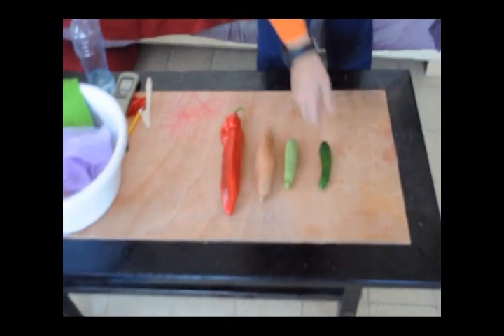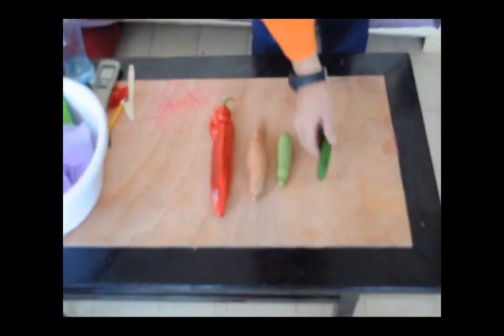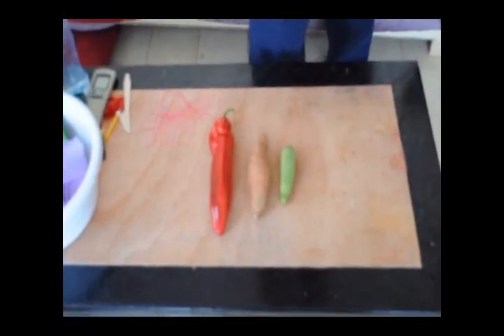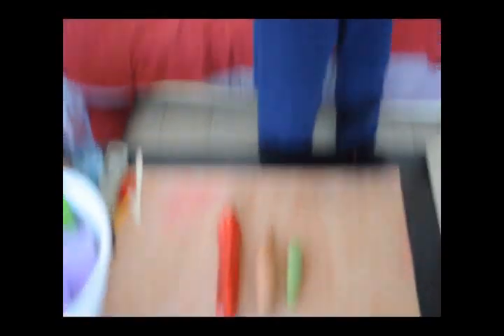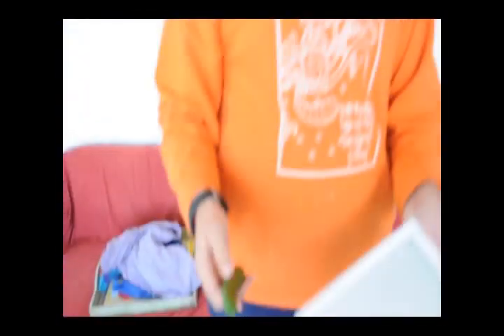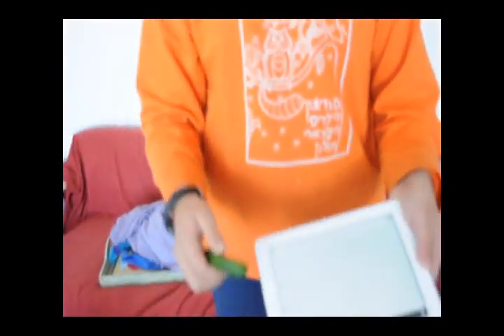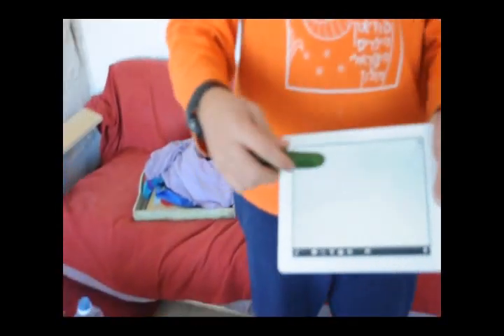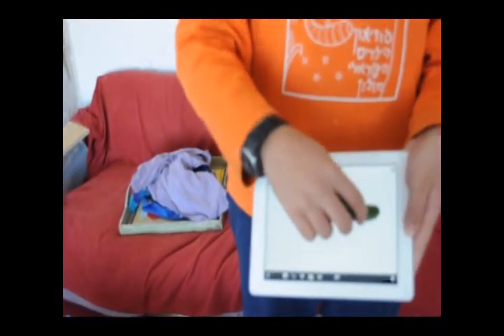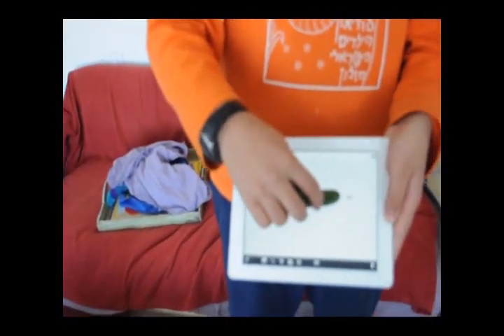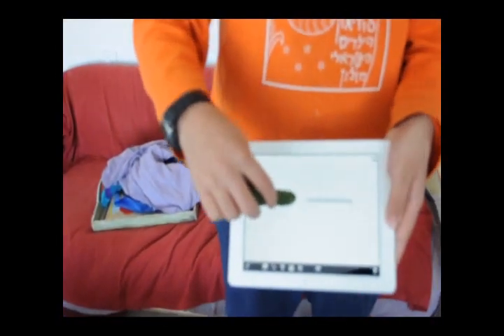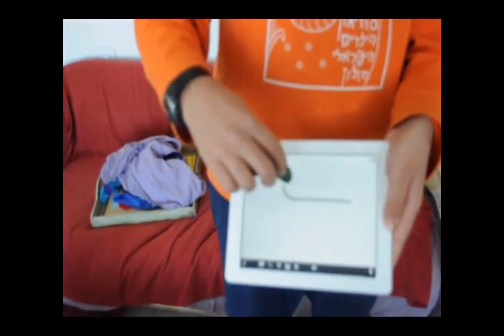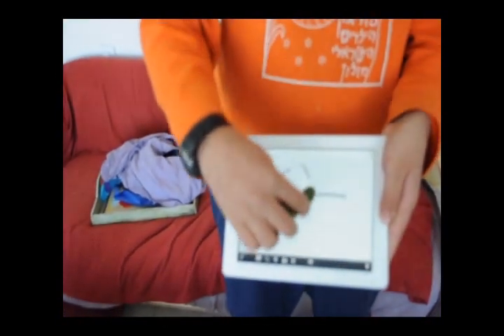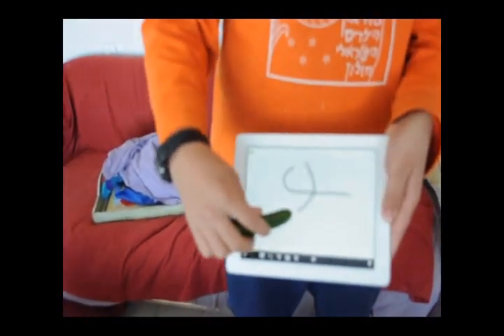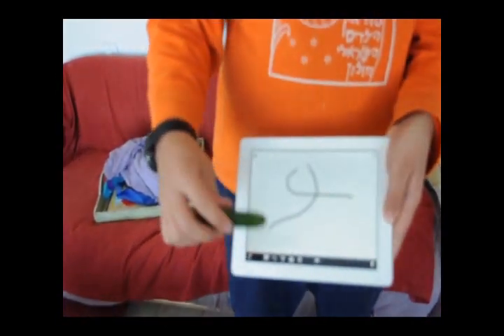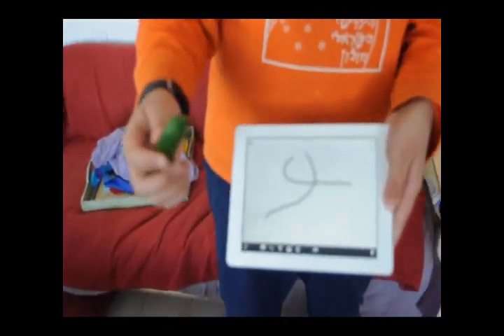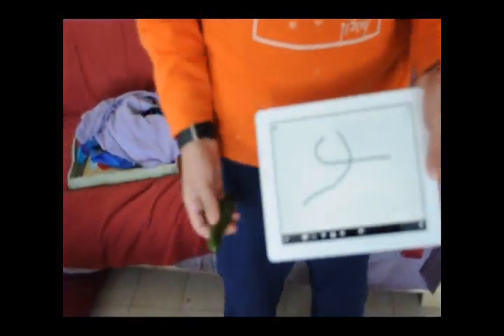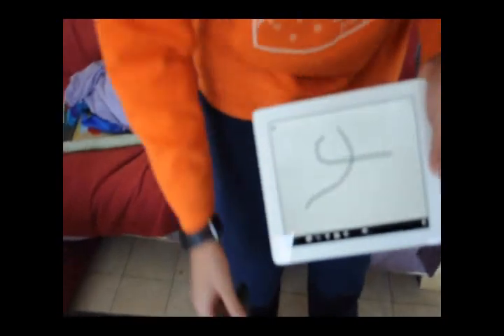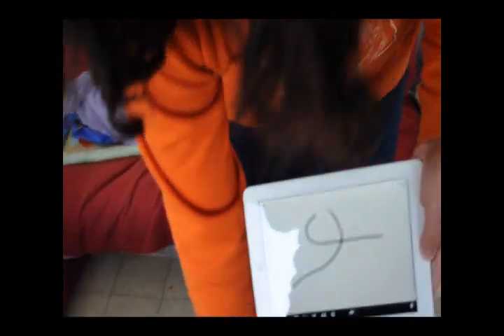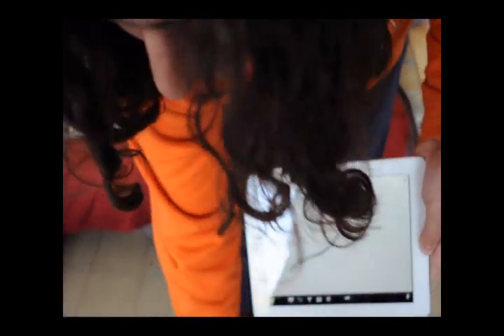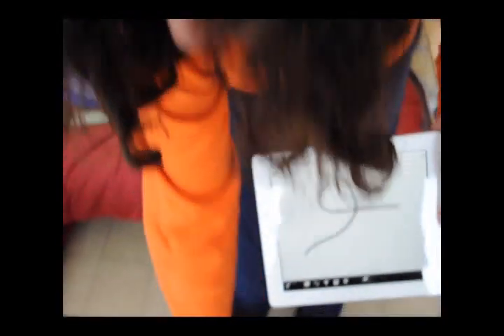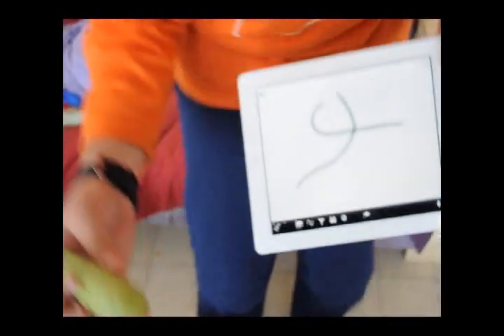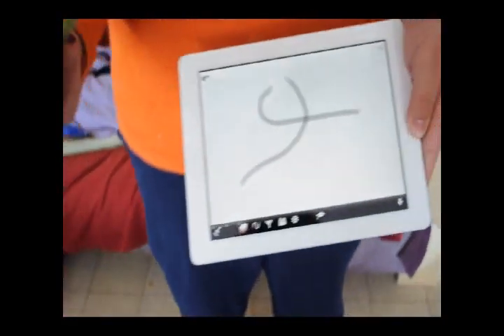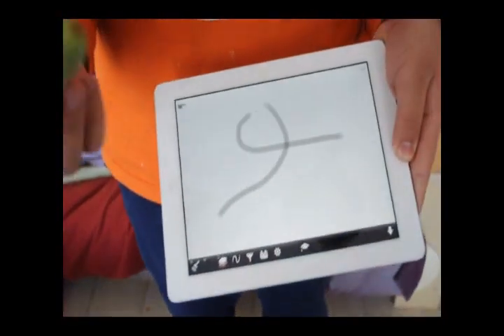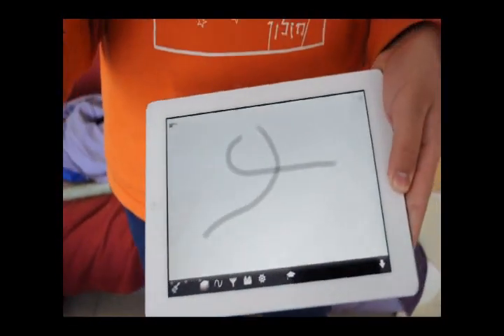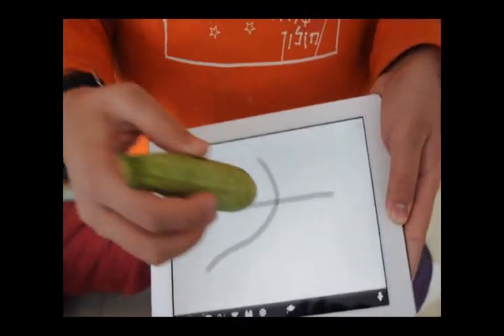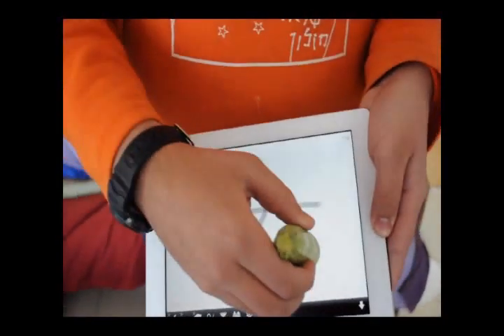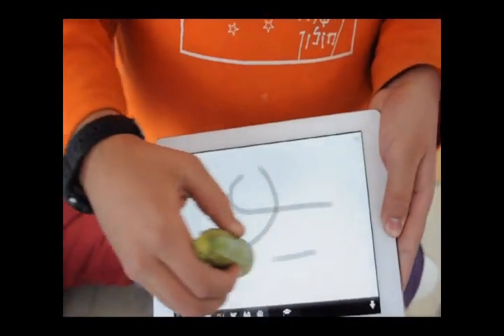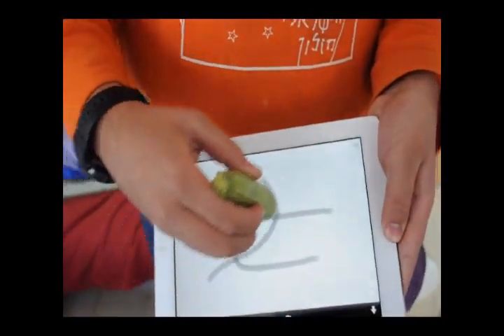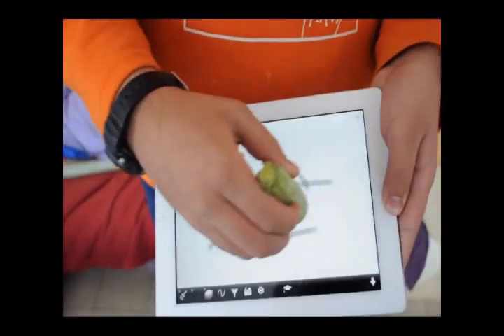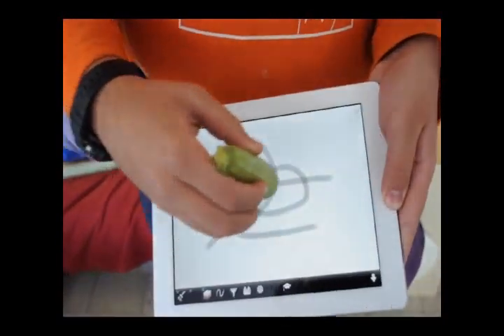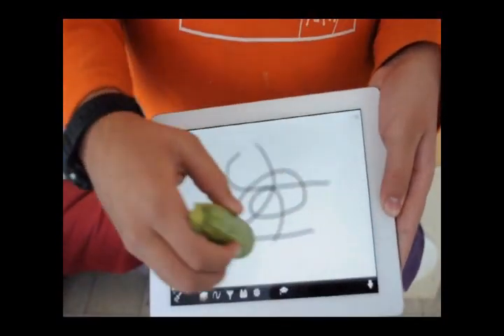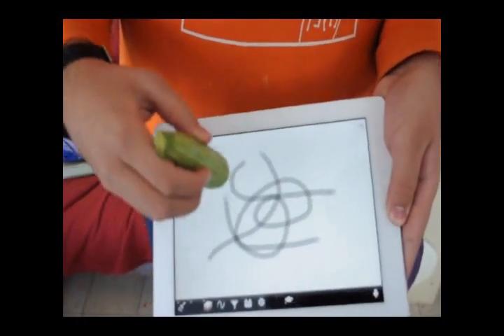This is a cucumber. As you can see, it works perfectly. This is a zucchini. Works well, as well.